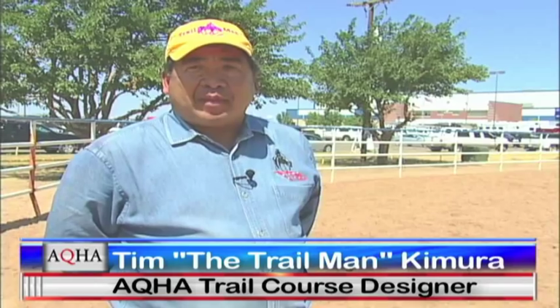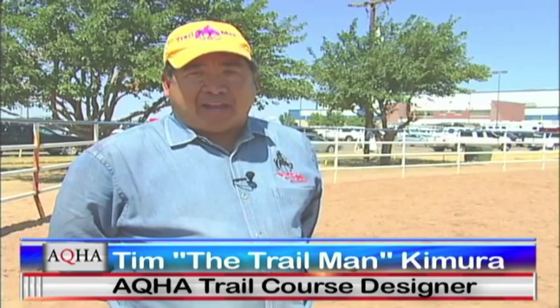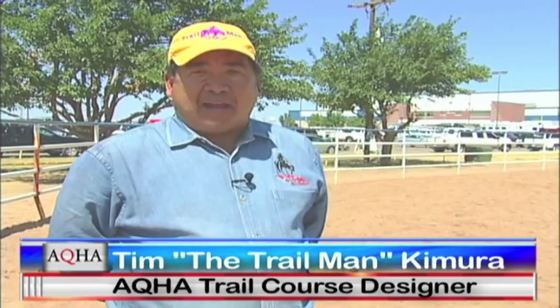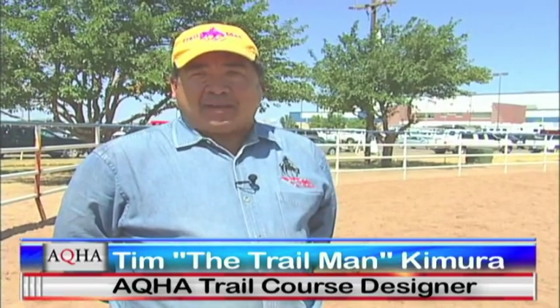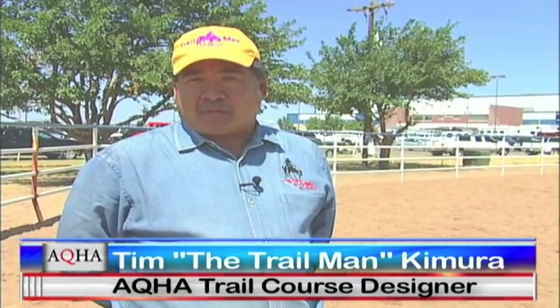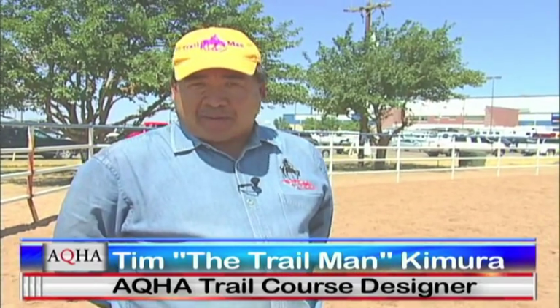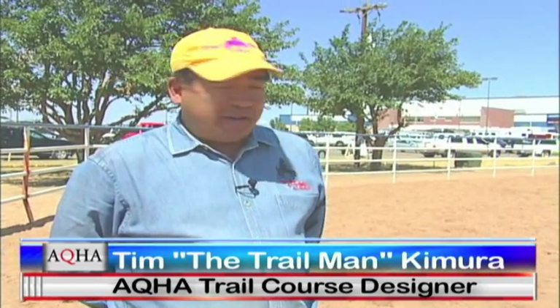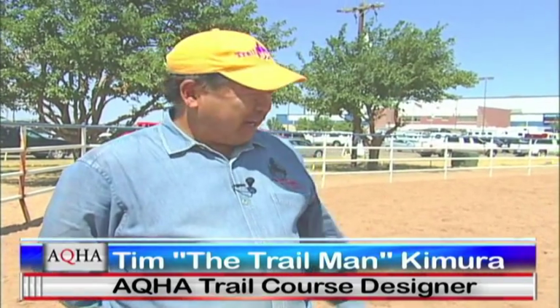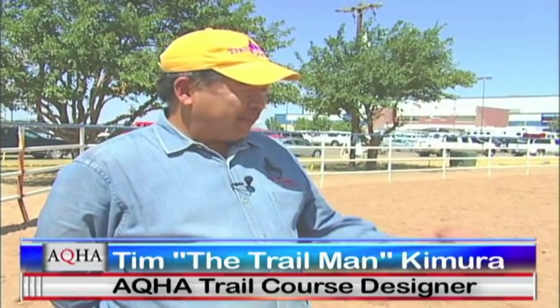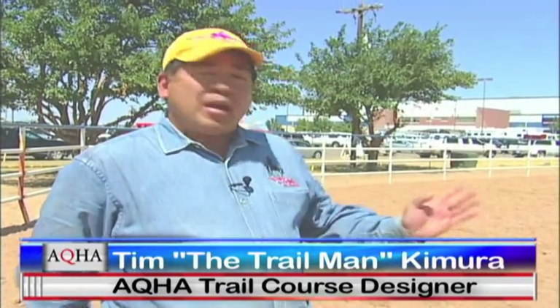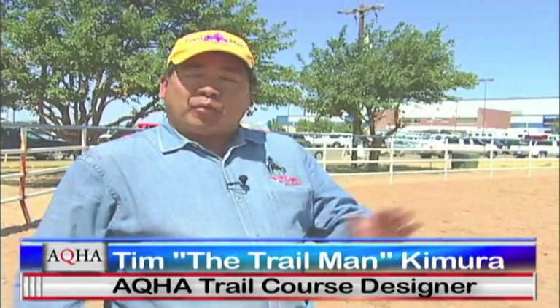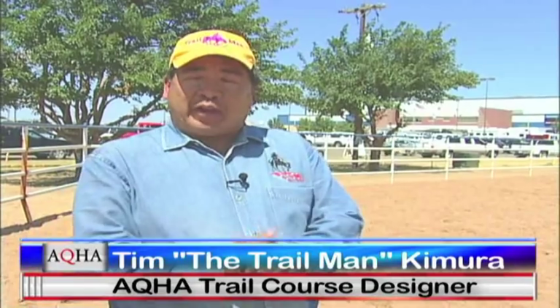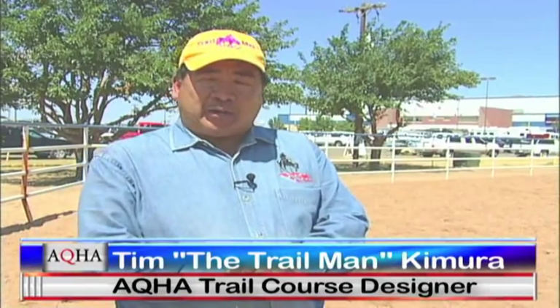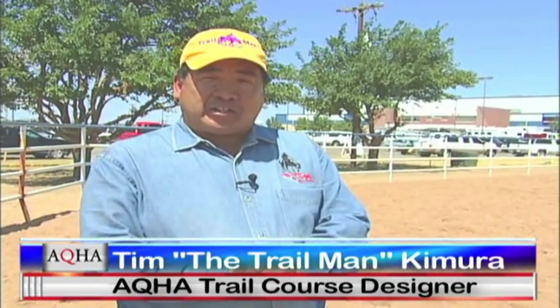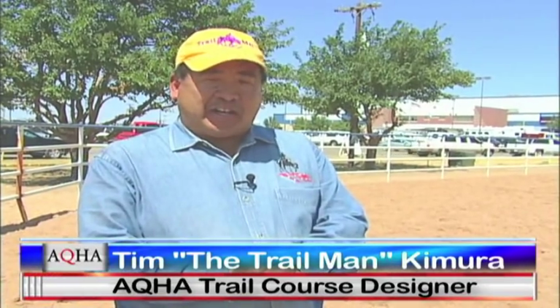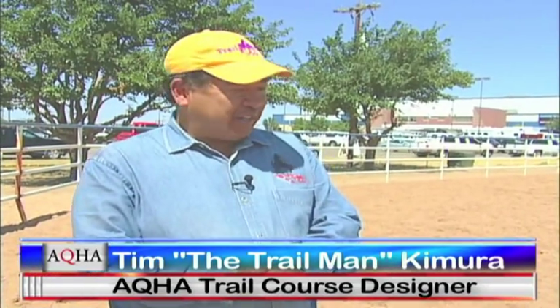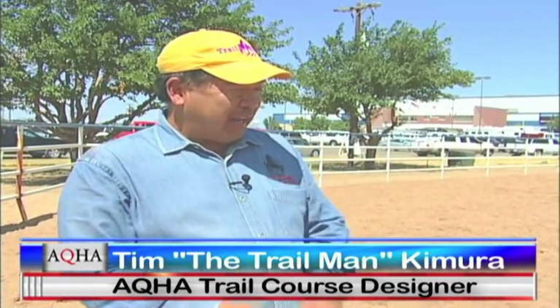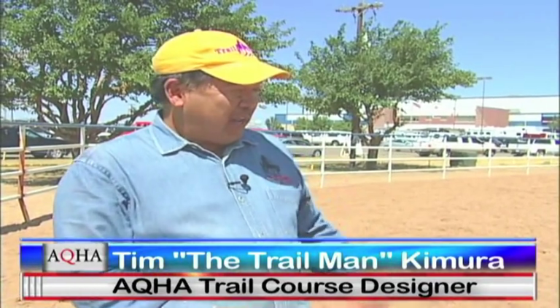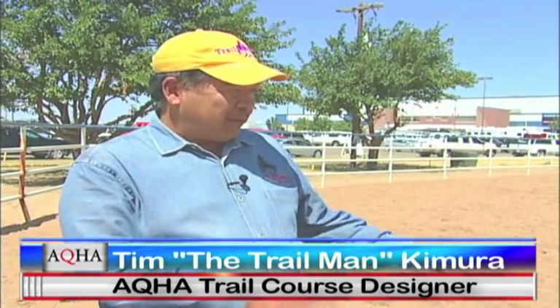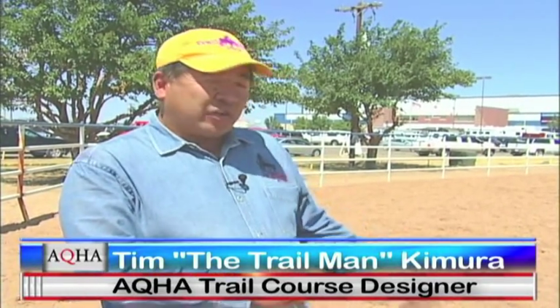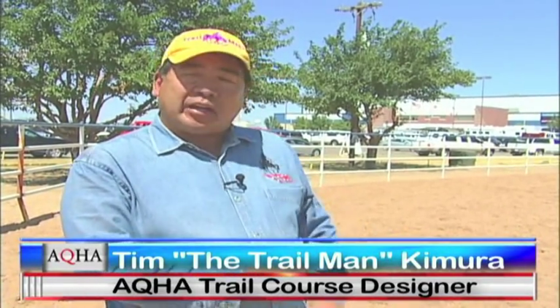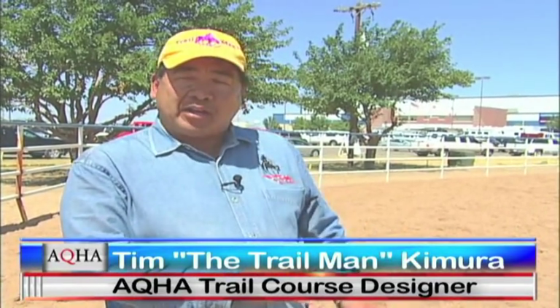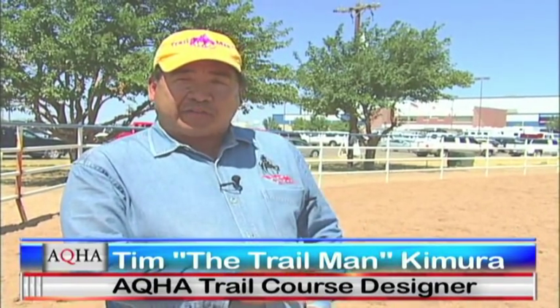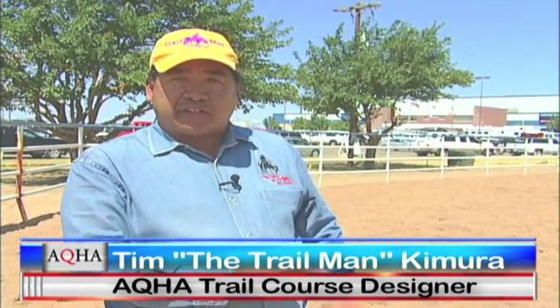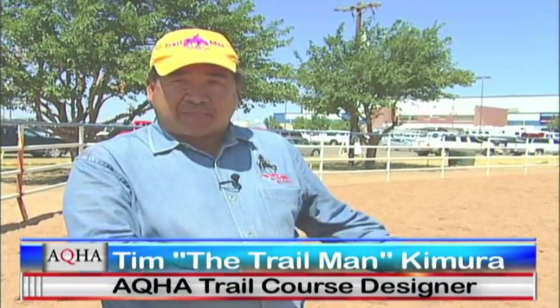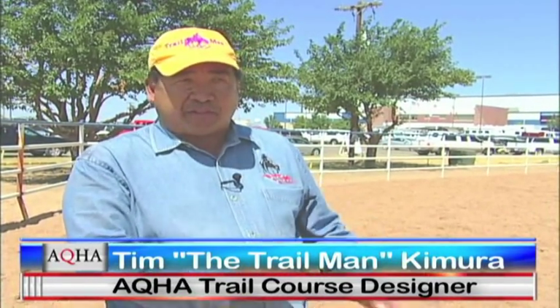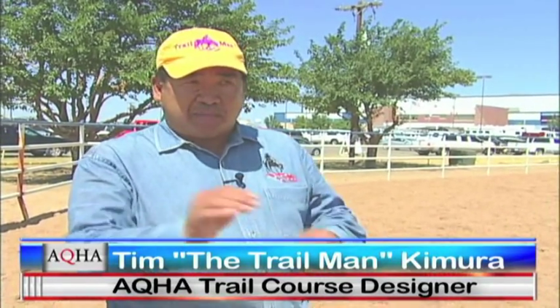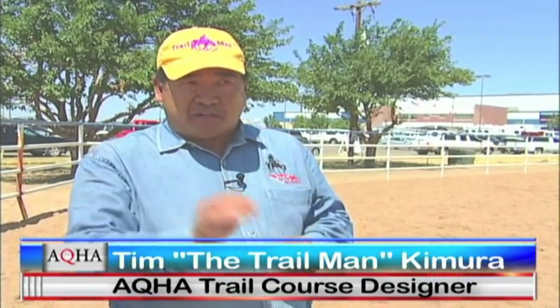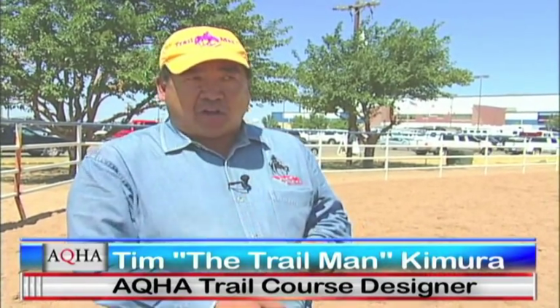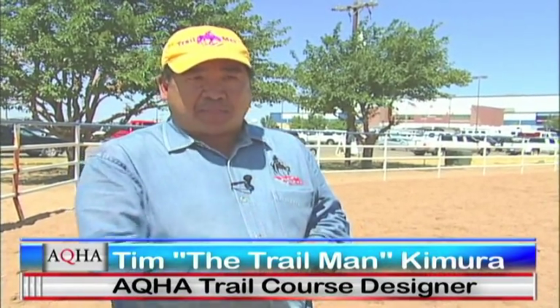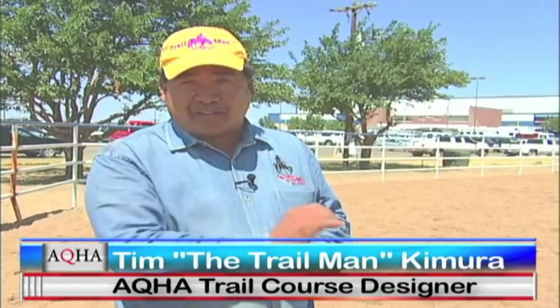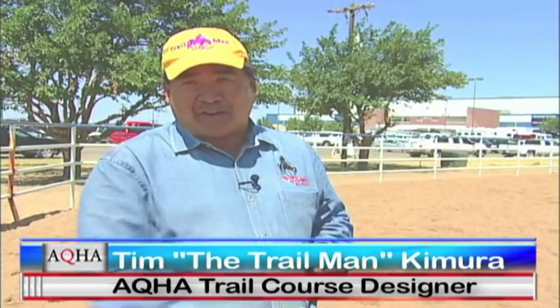Hi, I'm Tim the Trail Man and I work for AQHA. Today I'm going to show you how to measure the various obstacles that you may use at home to practice trail.